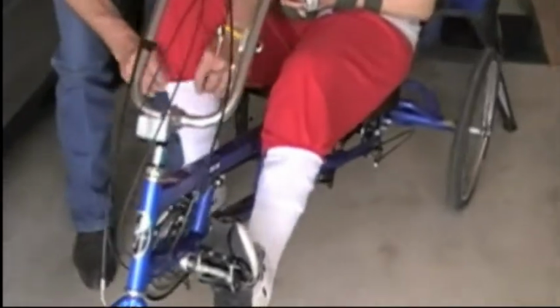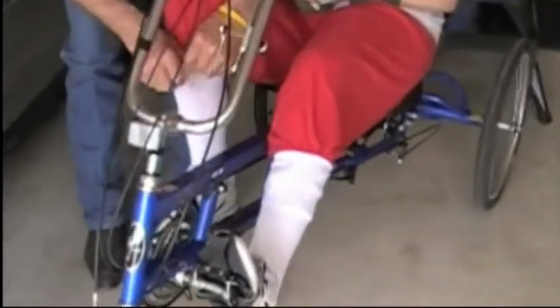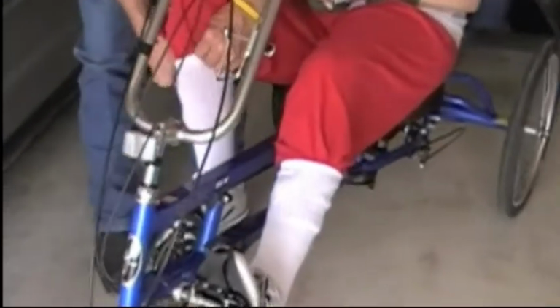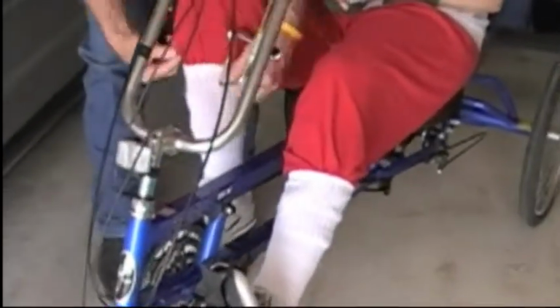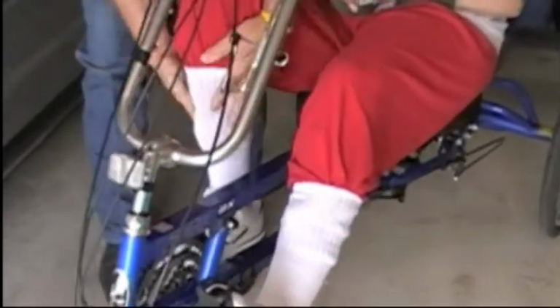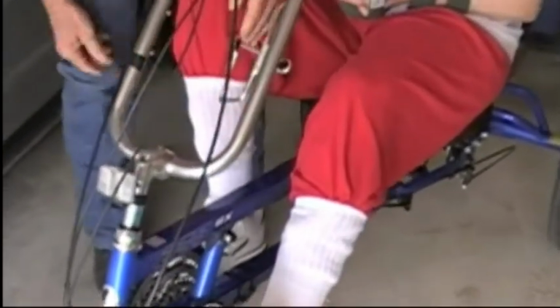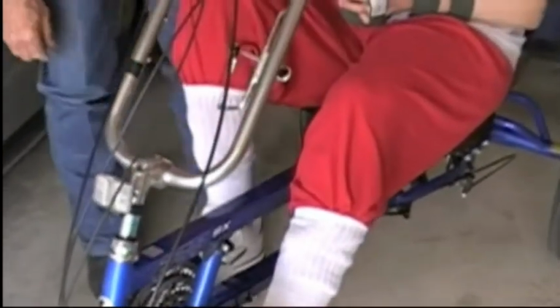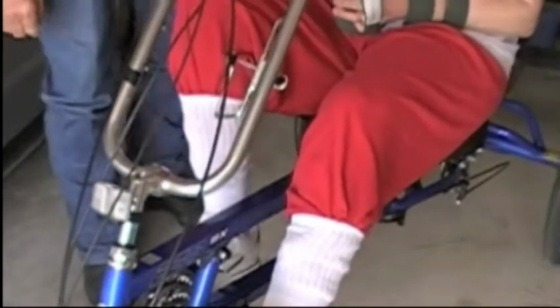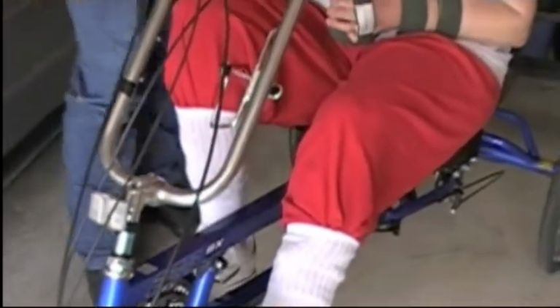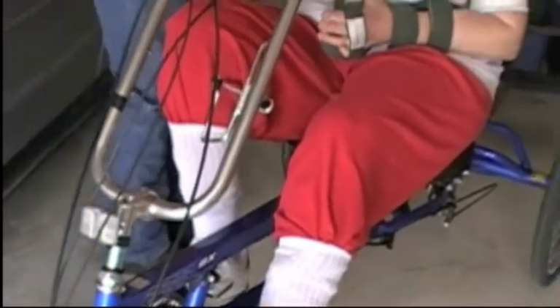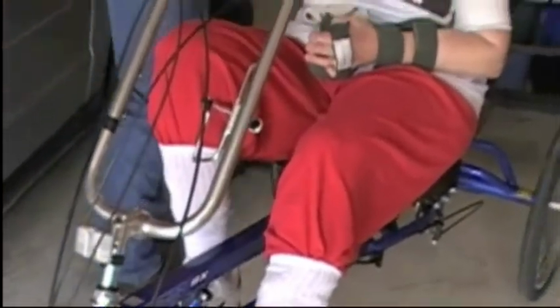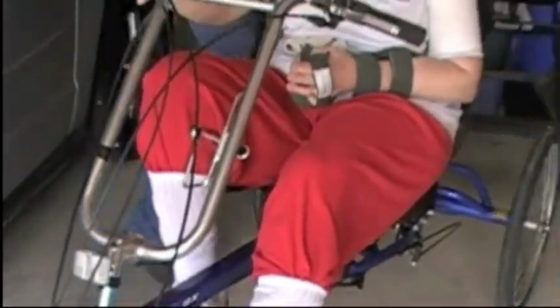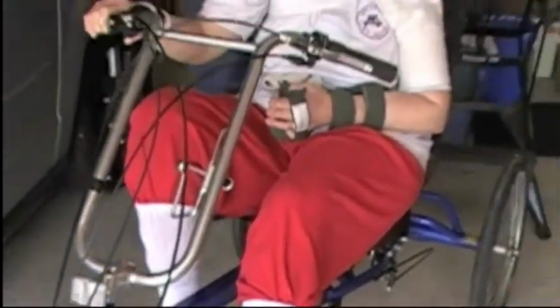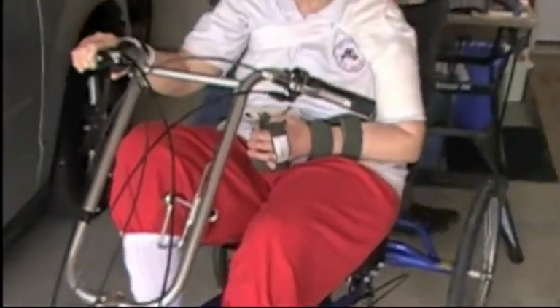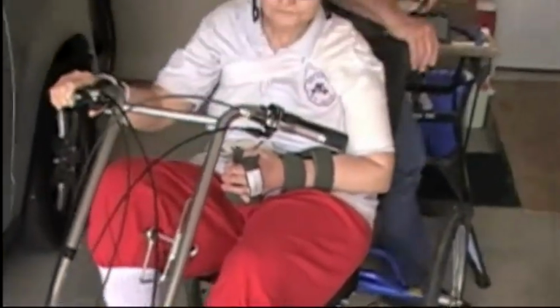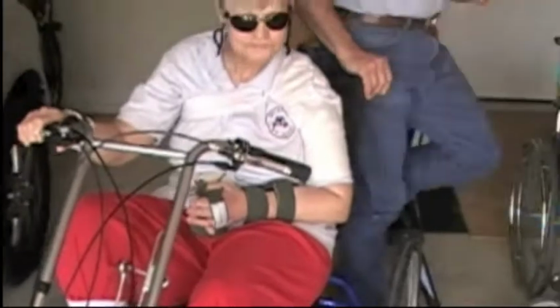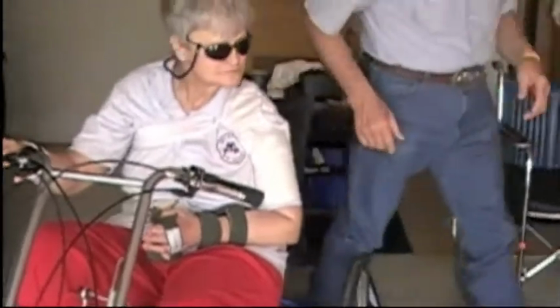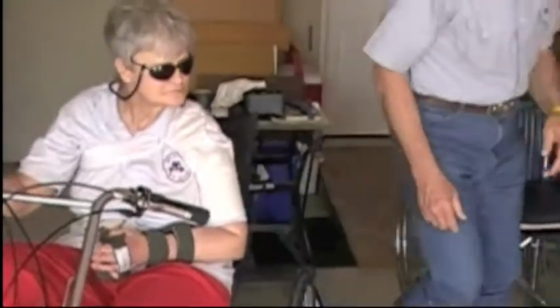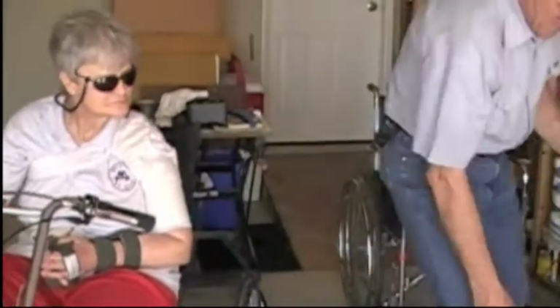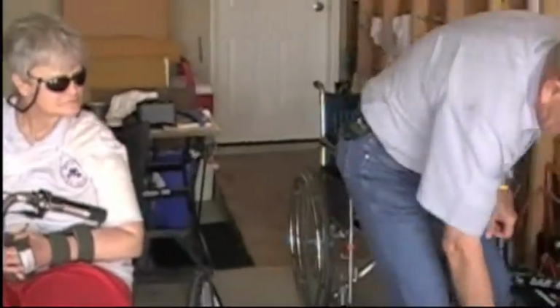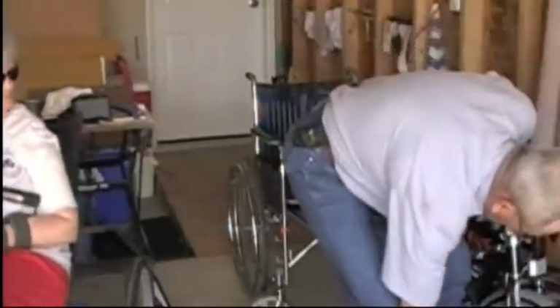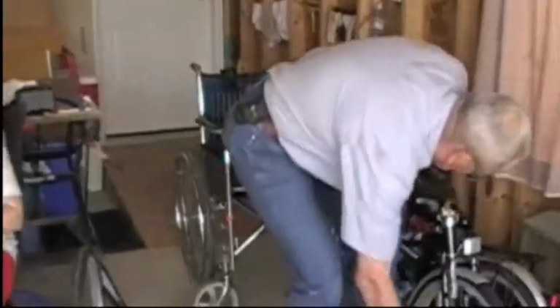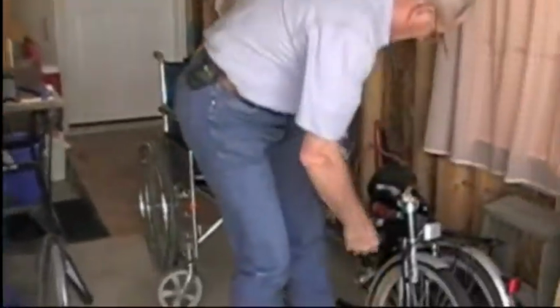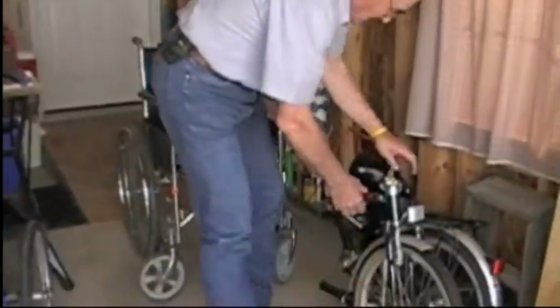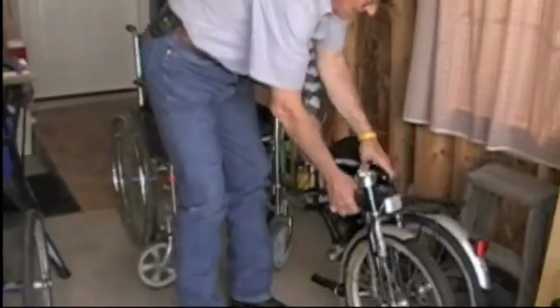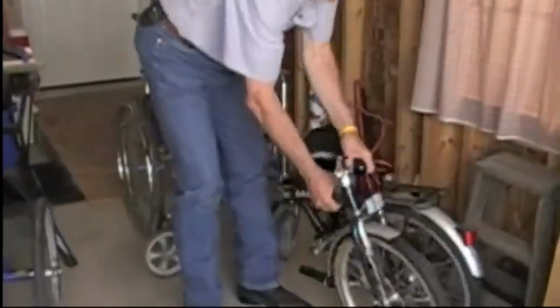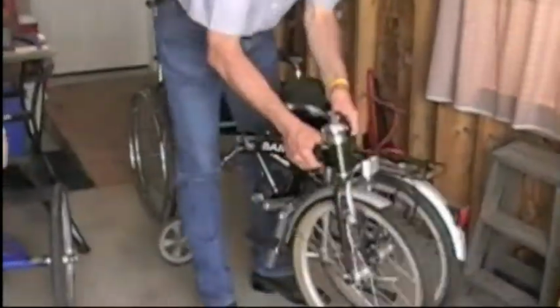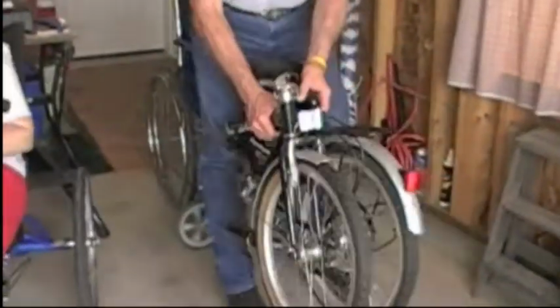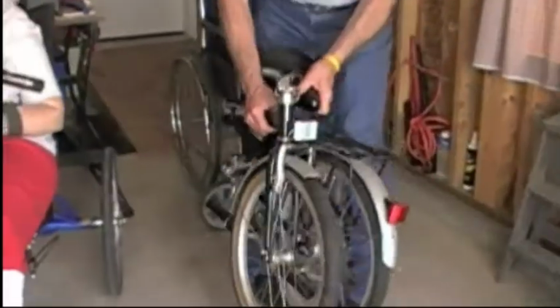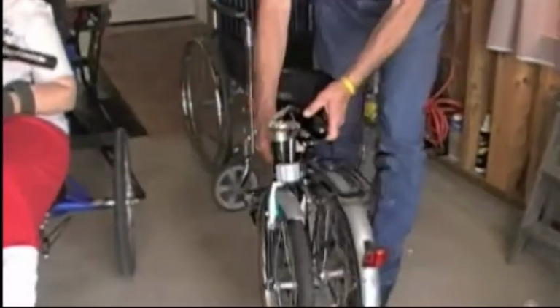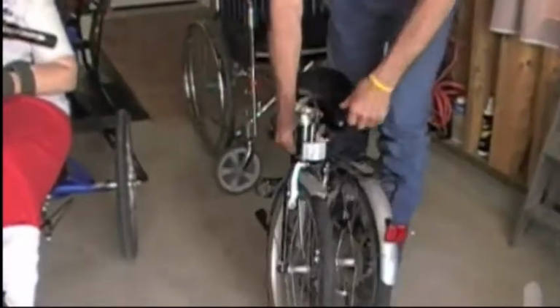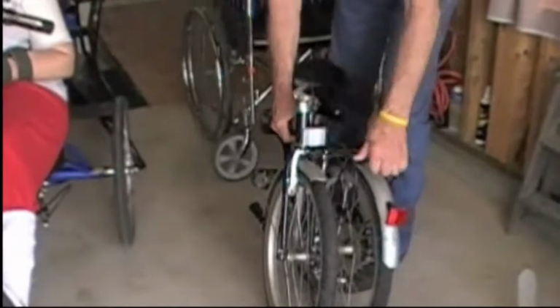Let me unfold my bike — you might want to watch this too, this is kind of fun. This is a Dajan foldable bike.